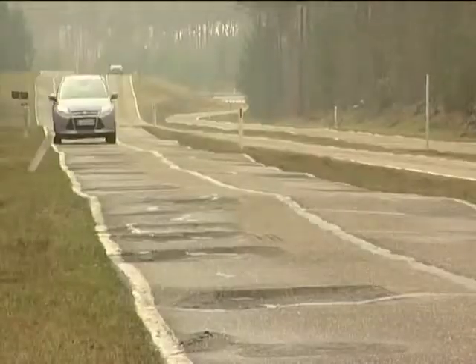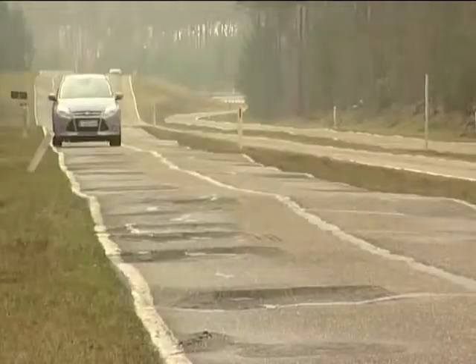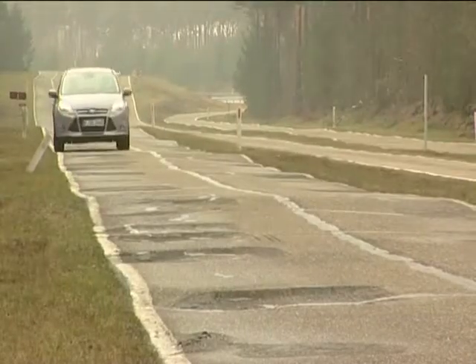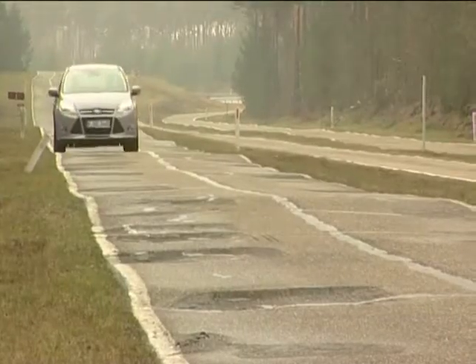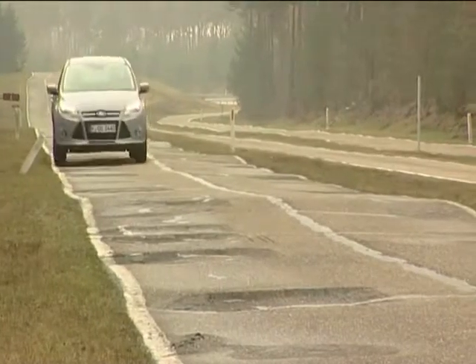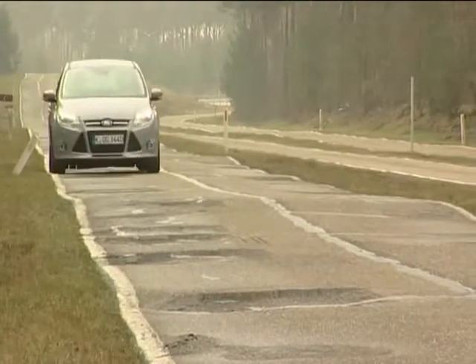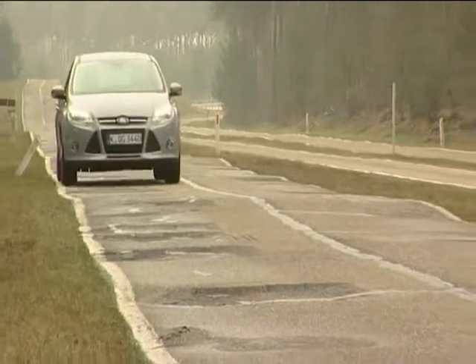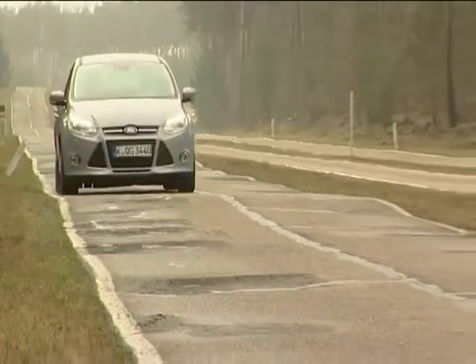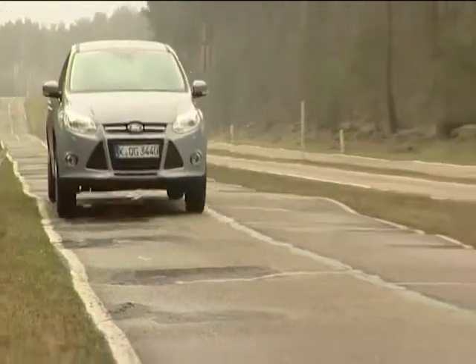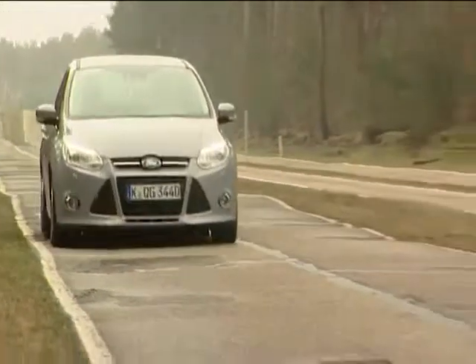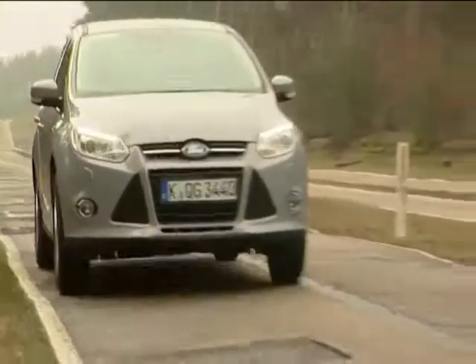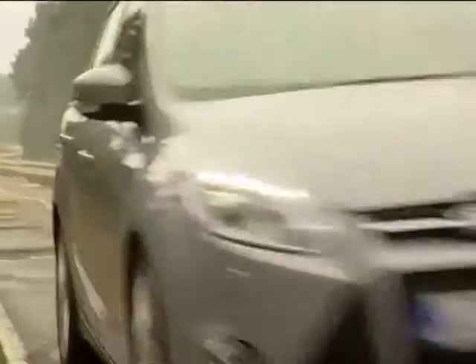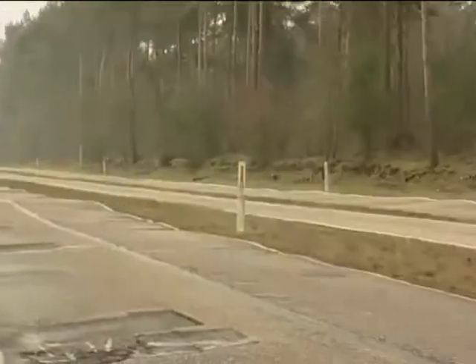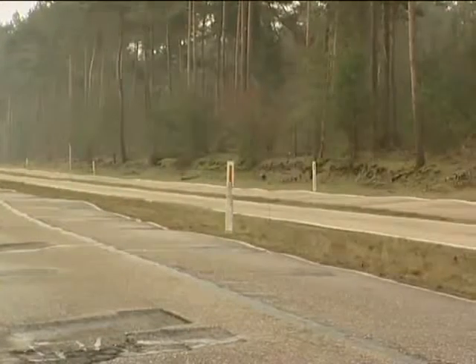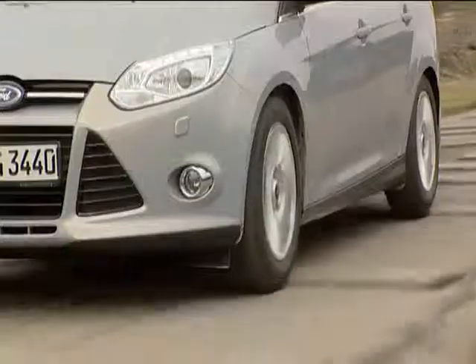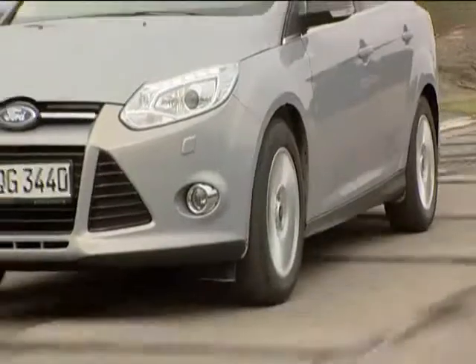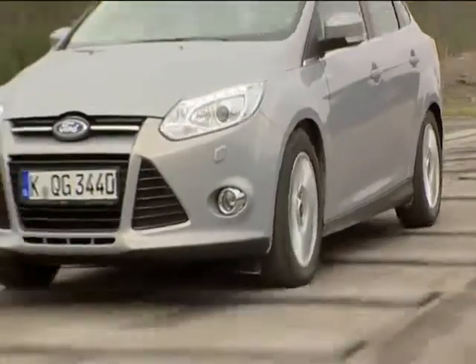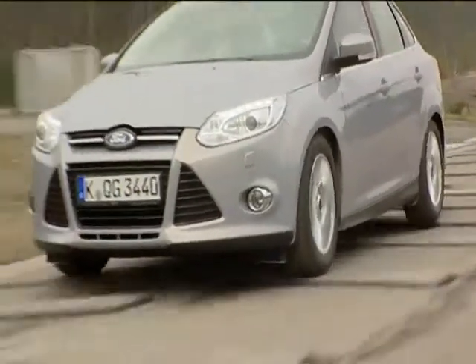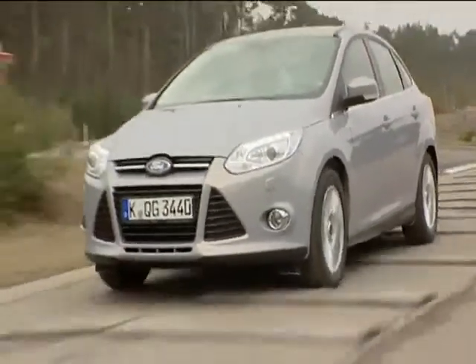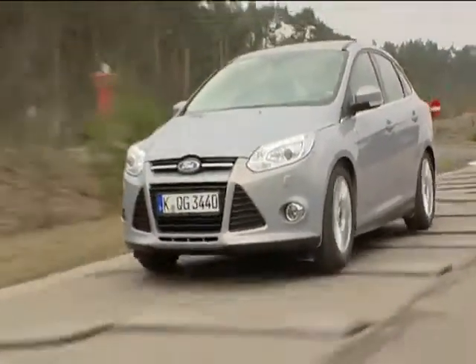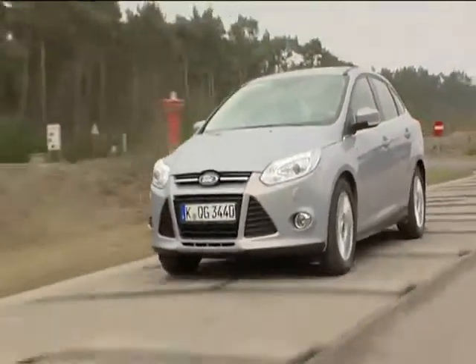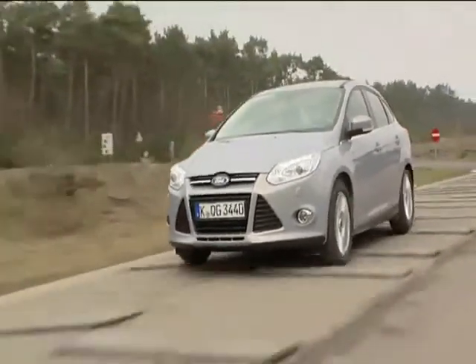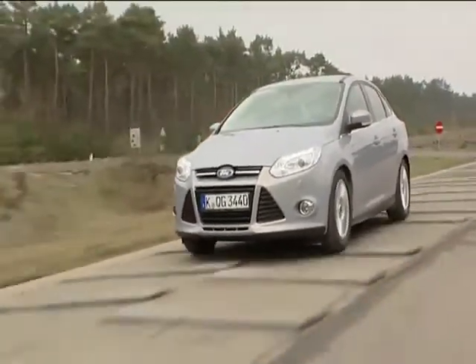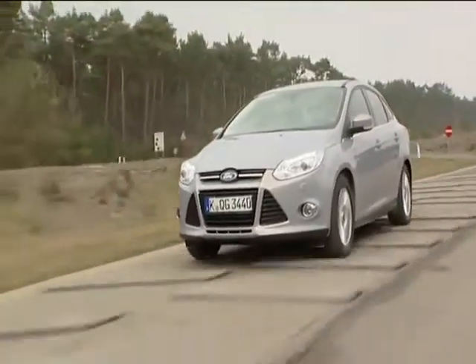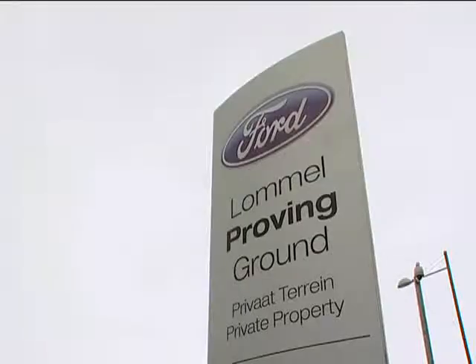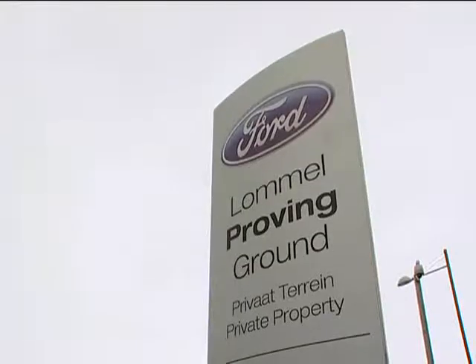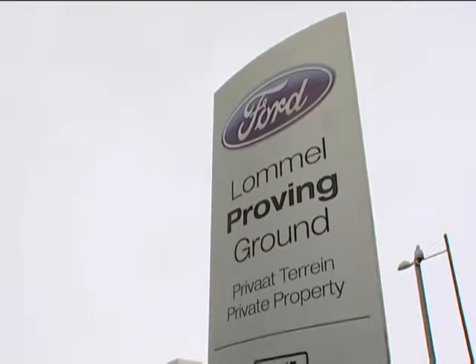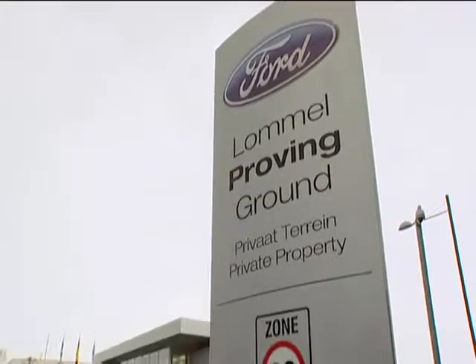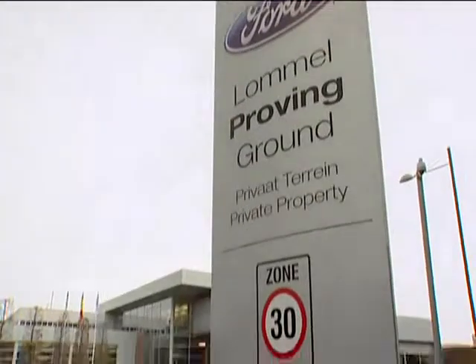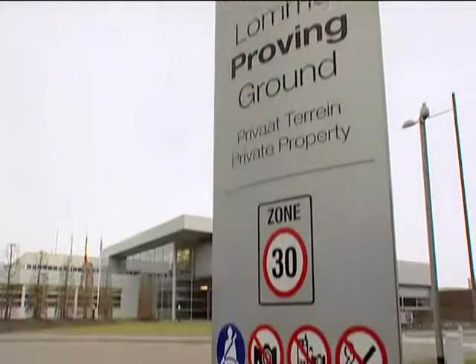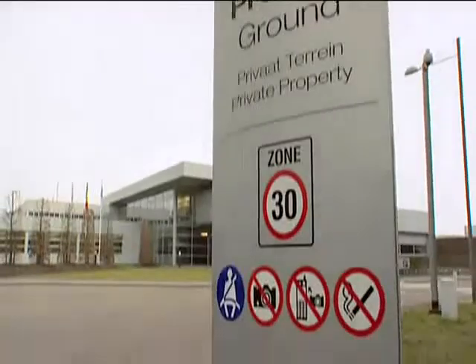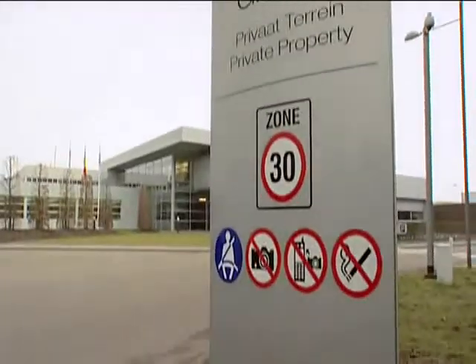To ensure that Ford drivers can rely on their cars to cope with poor road surfaces around the world, Ford puts its vehicles through rigorous testing and development processes at facilities such as the Lommel Proving Ground in Belgium.